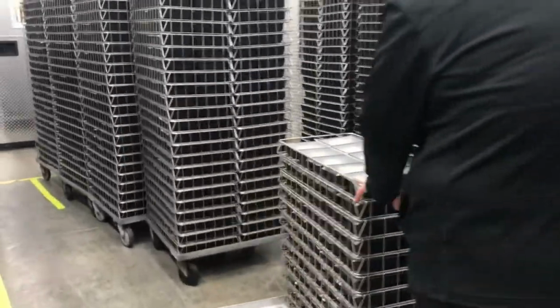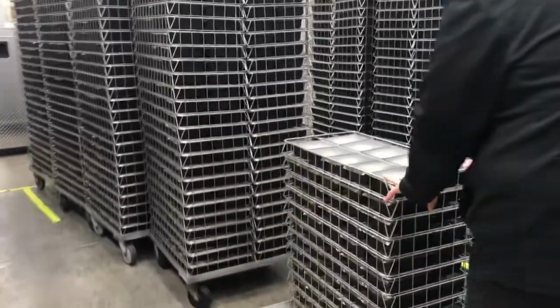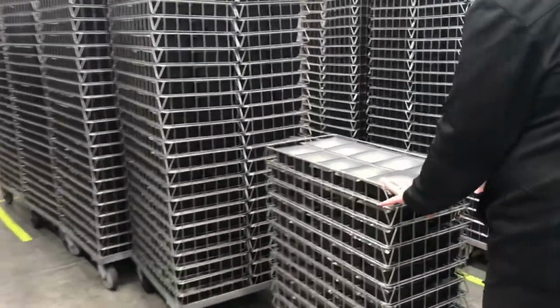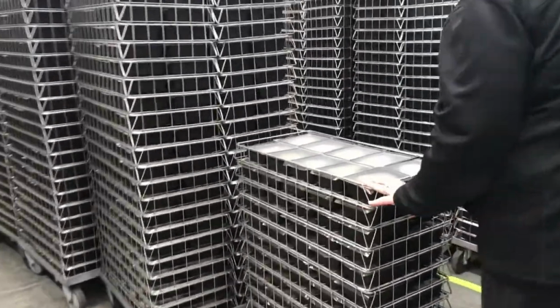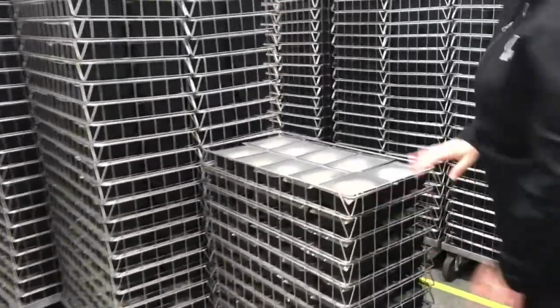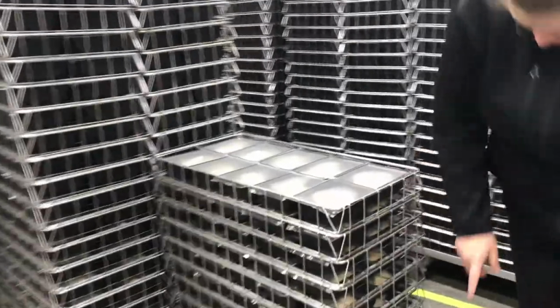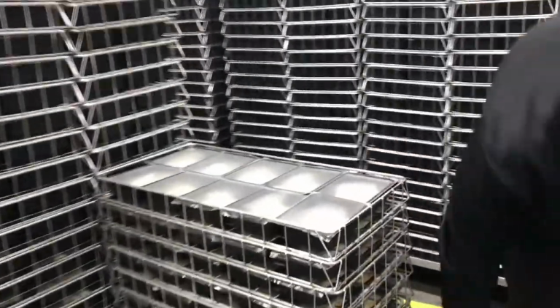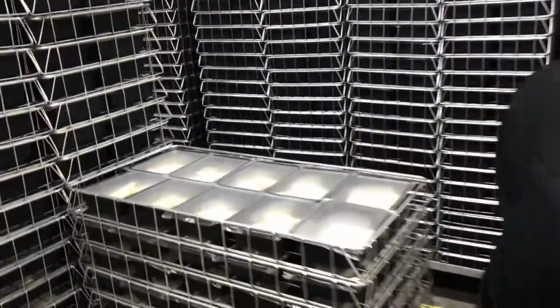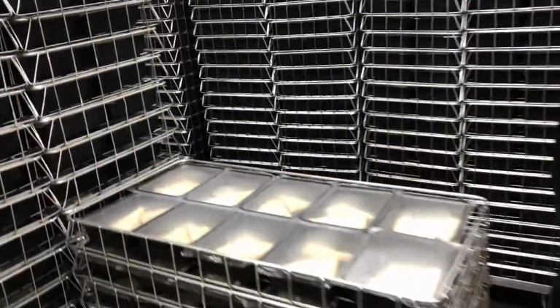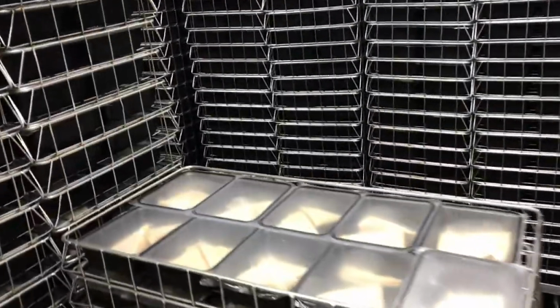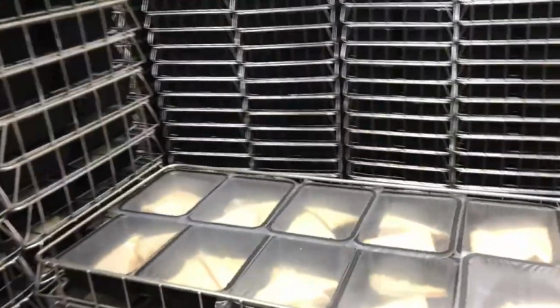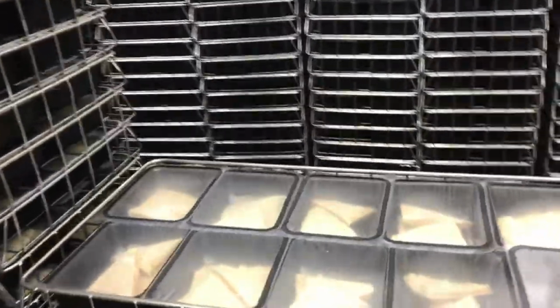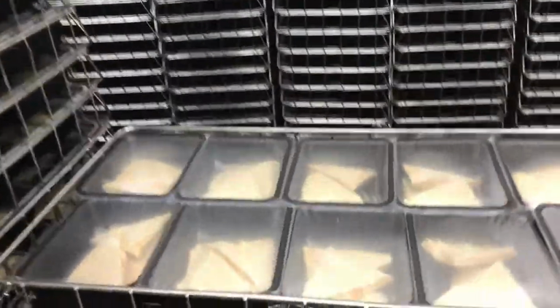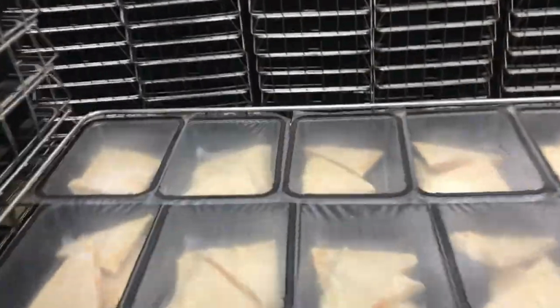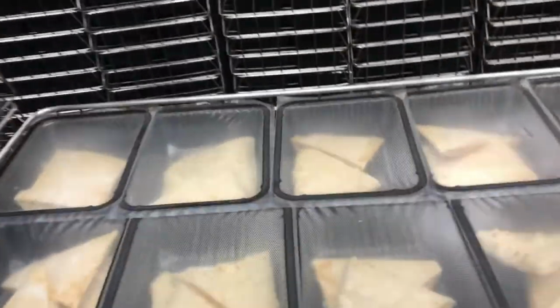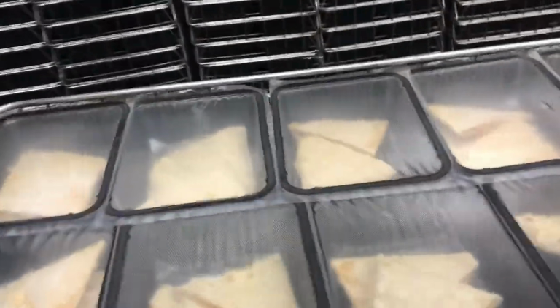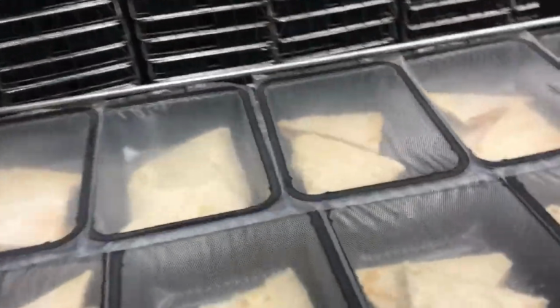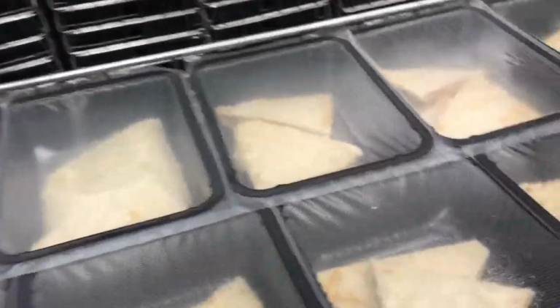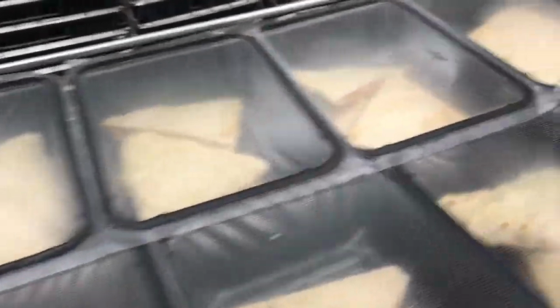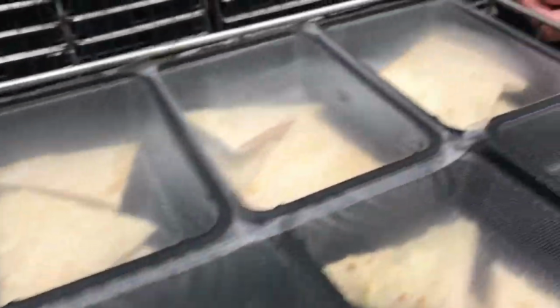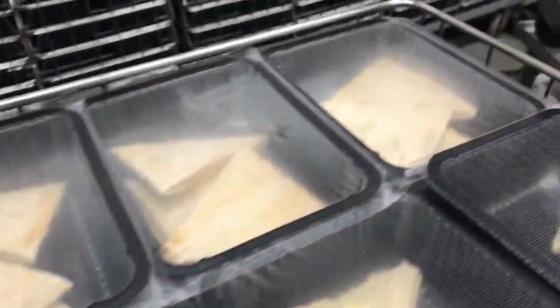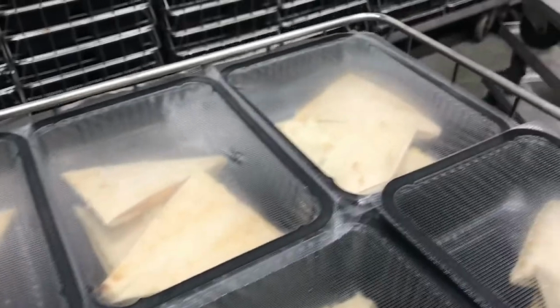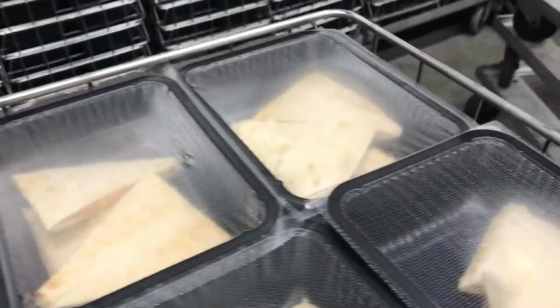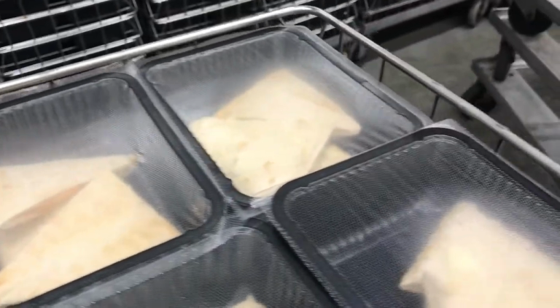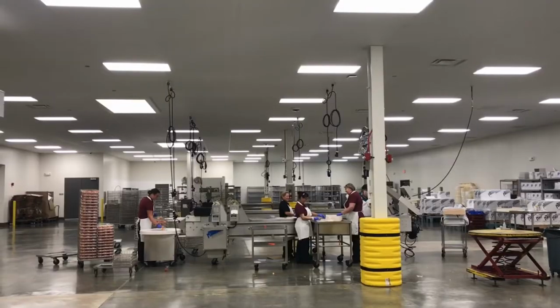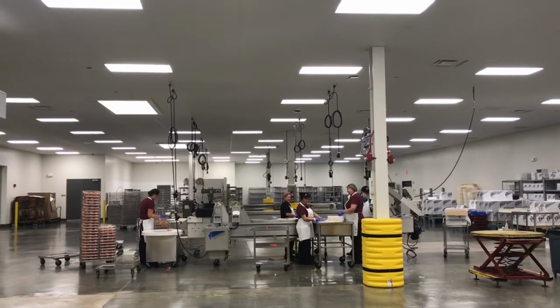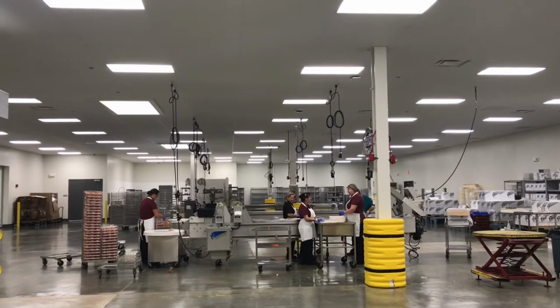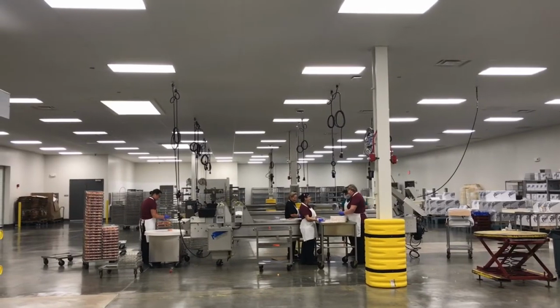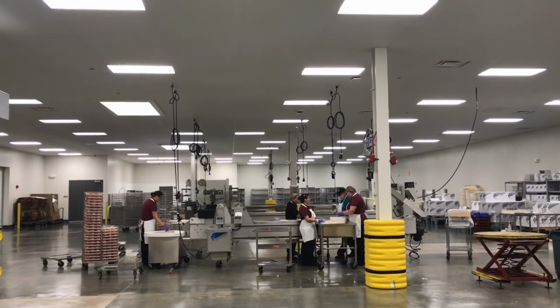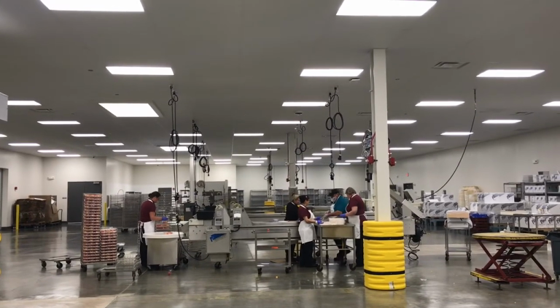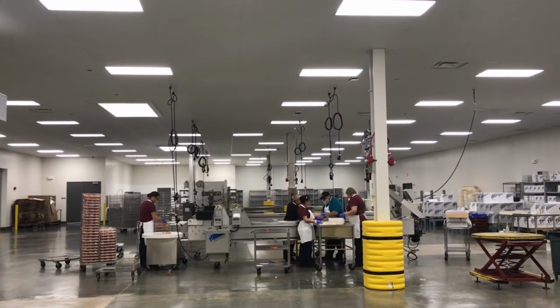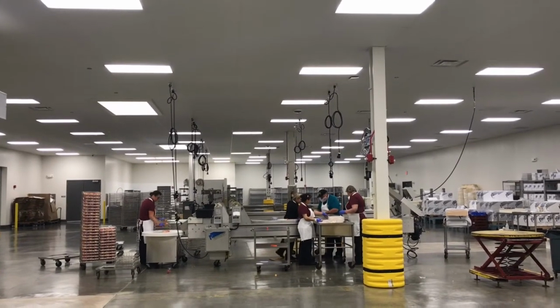It allows us, with the ample storage — the freezer, a staging cooler, and the produce cooler — to do a lot more fresh ingredients, especially taking advantage of the government's fresh fruits and vegetable program.